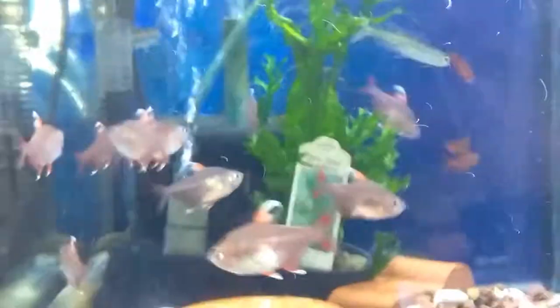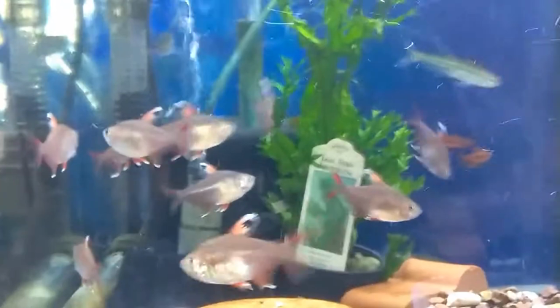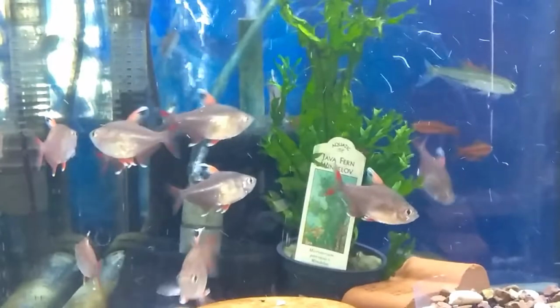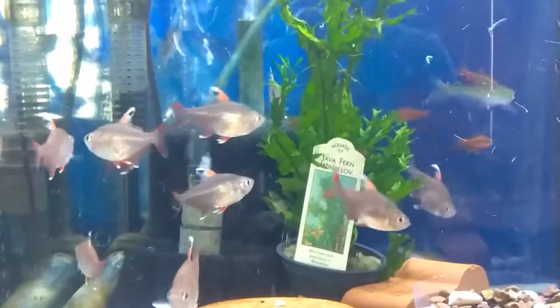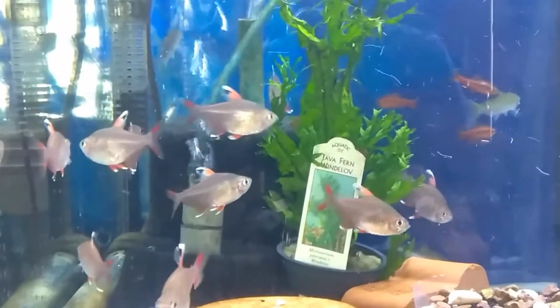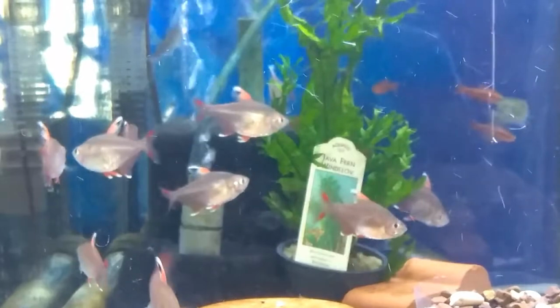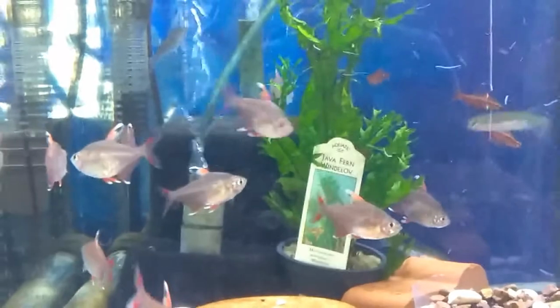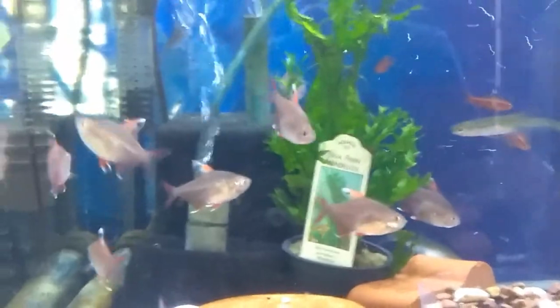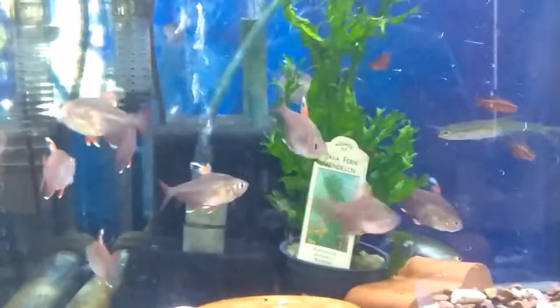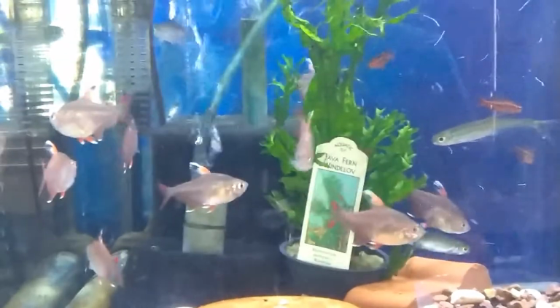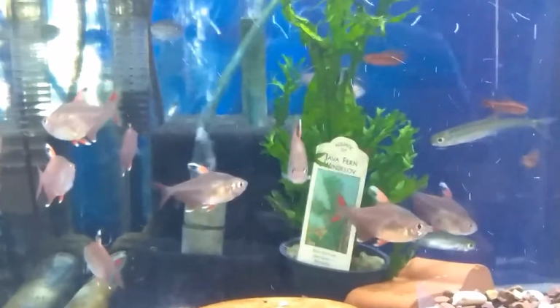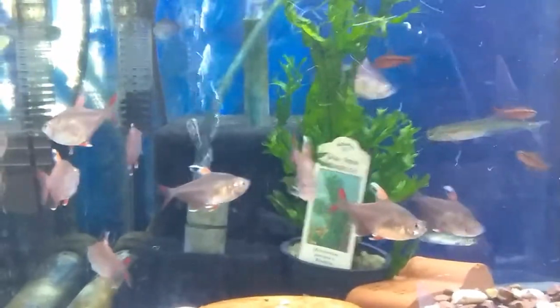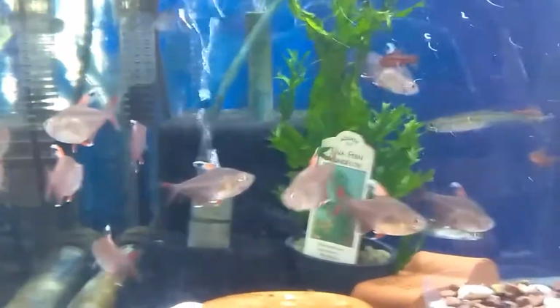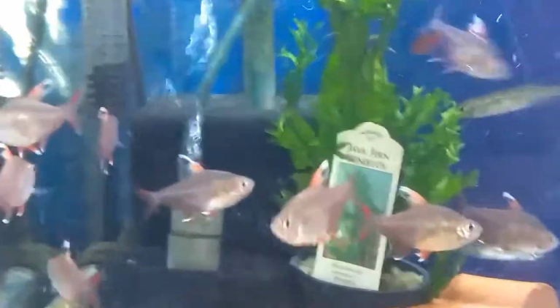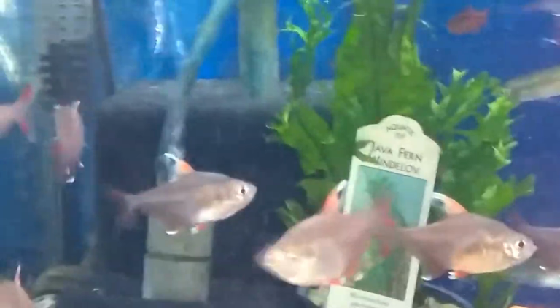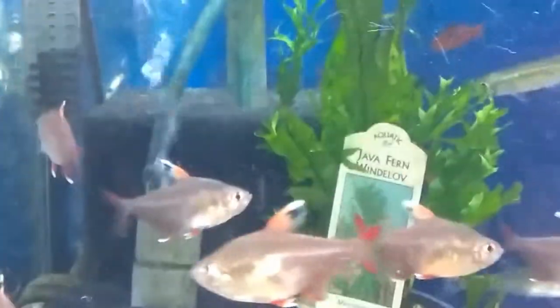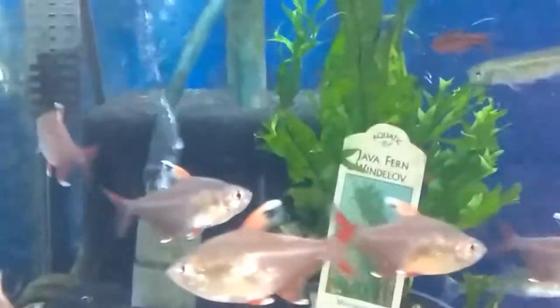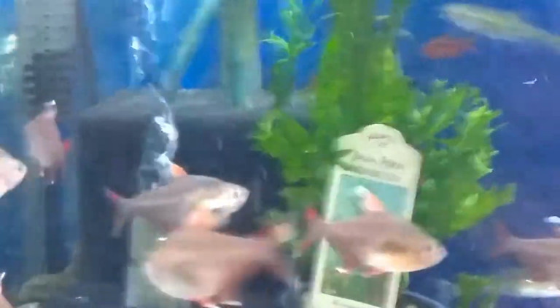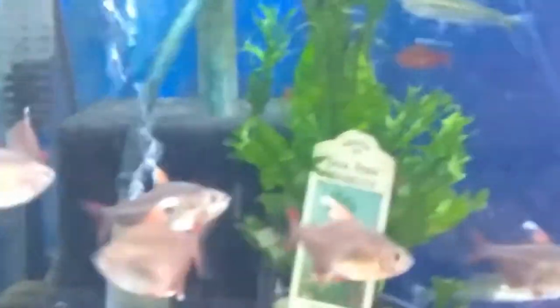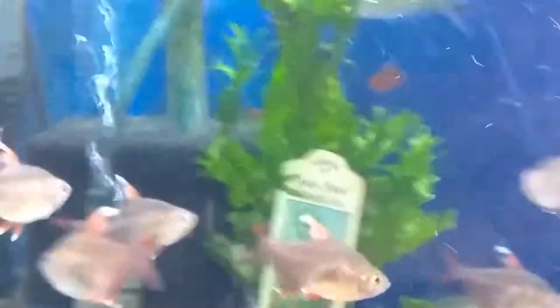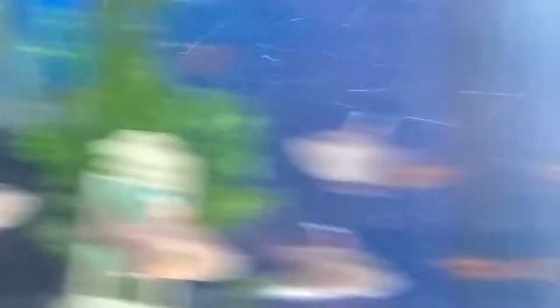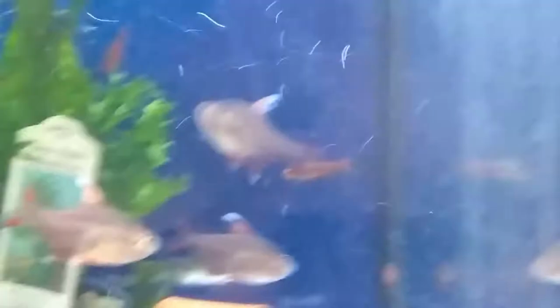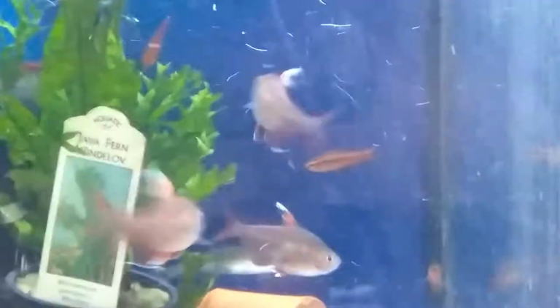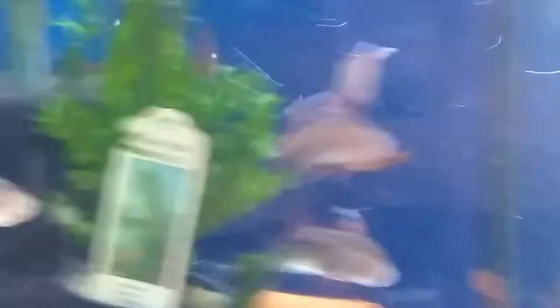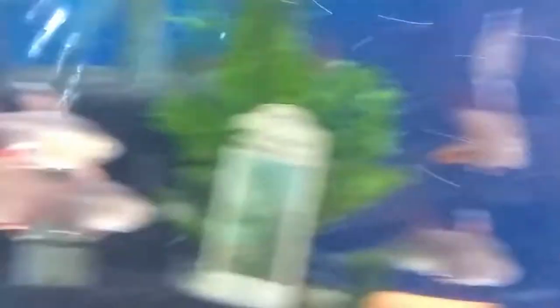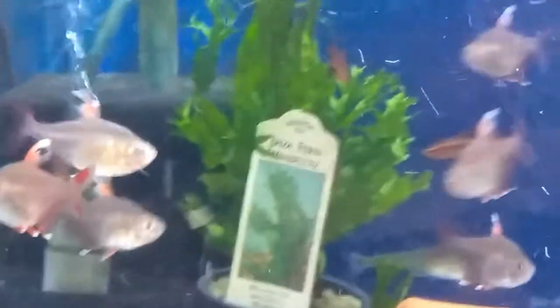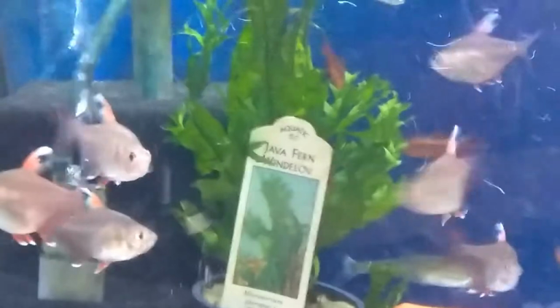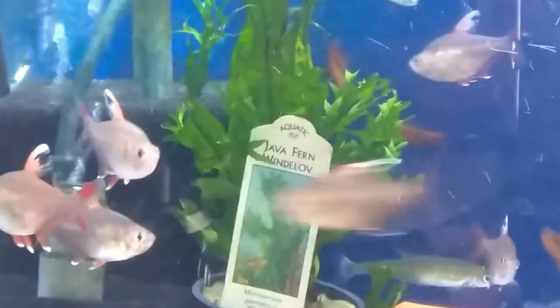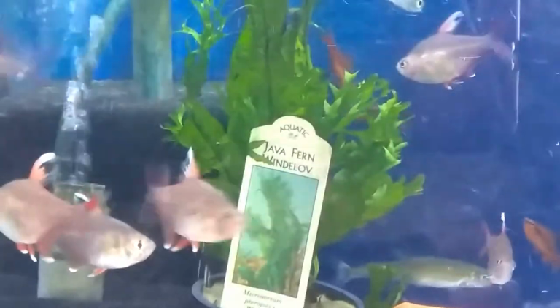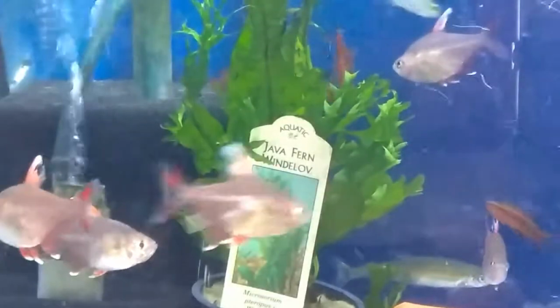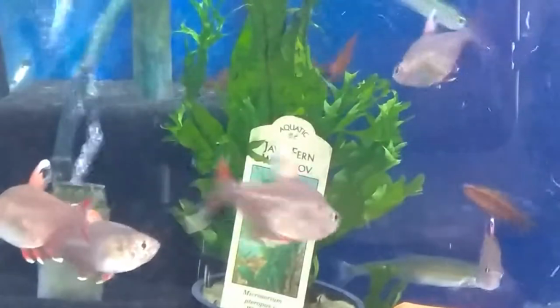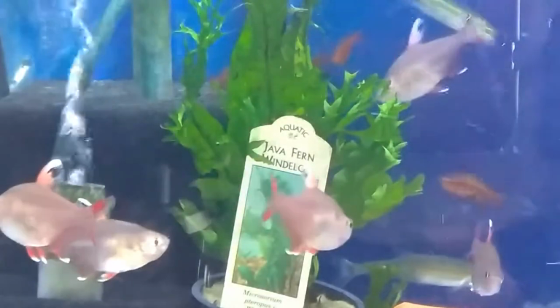And if you look in the back, you'll see some very nice little cherry barbs hanging out. There's a piece of Anubias and Java Fern.